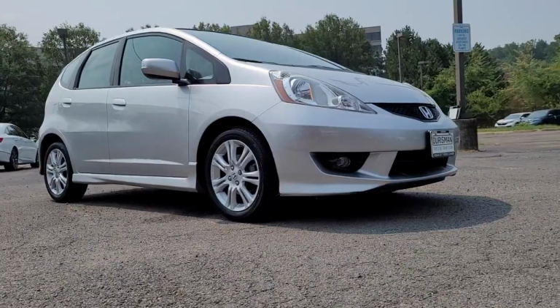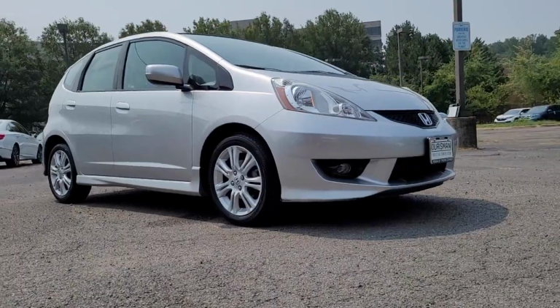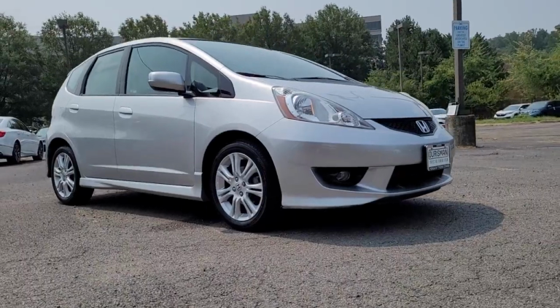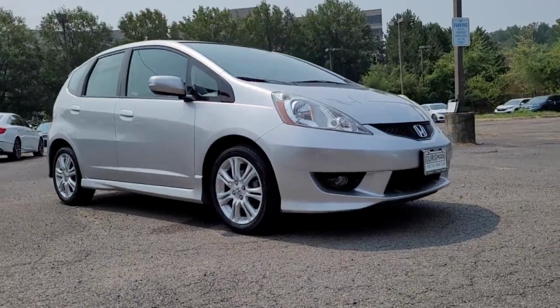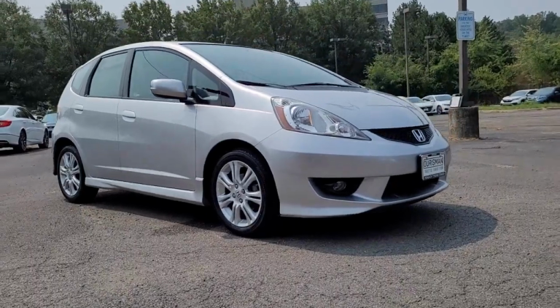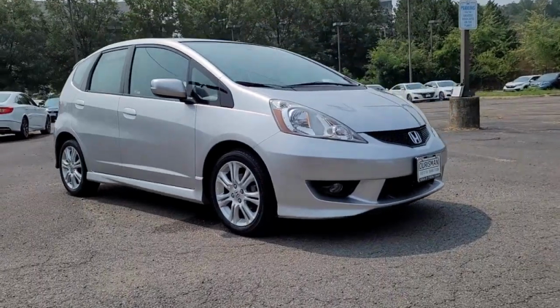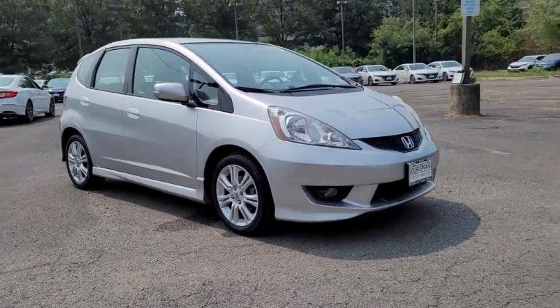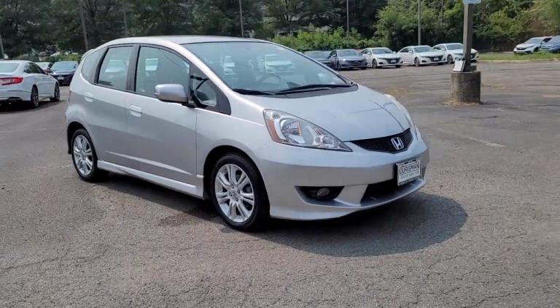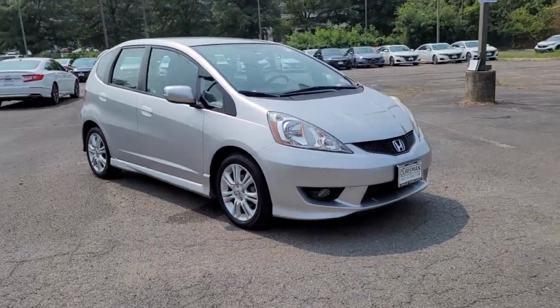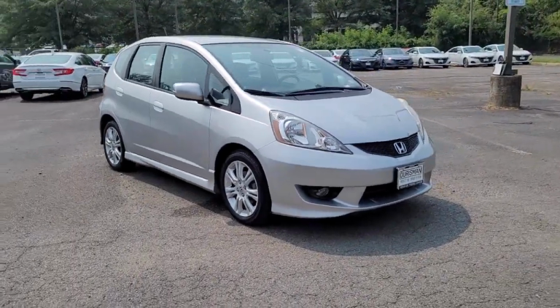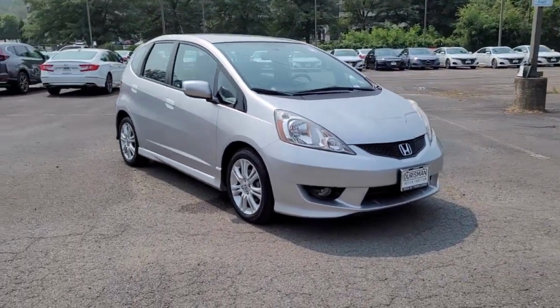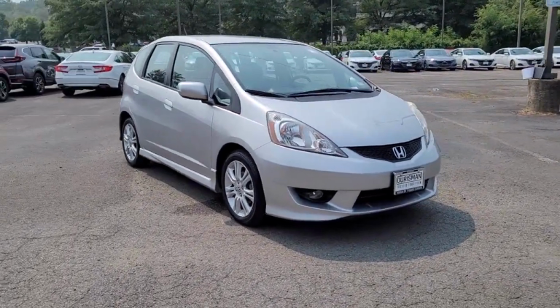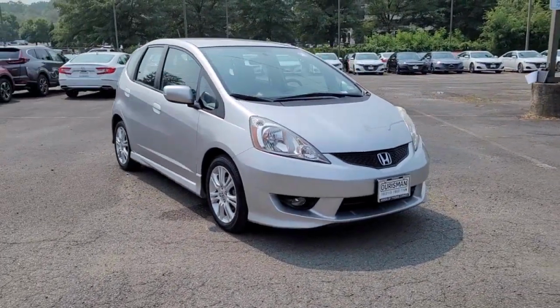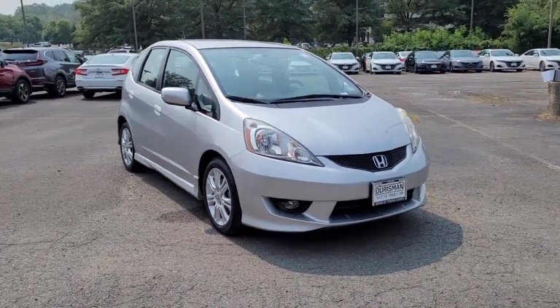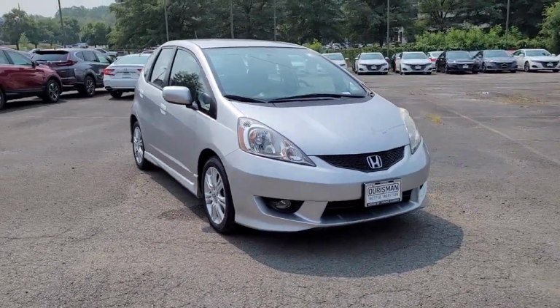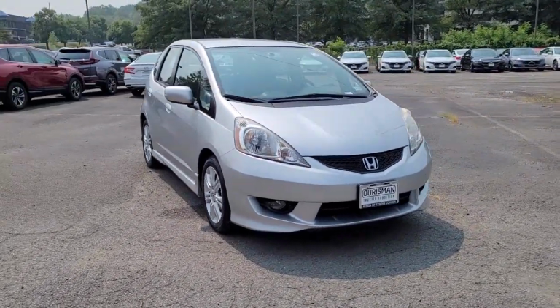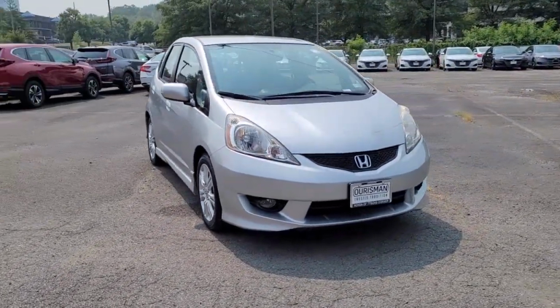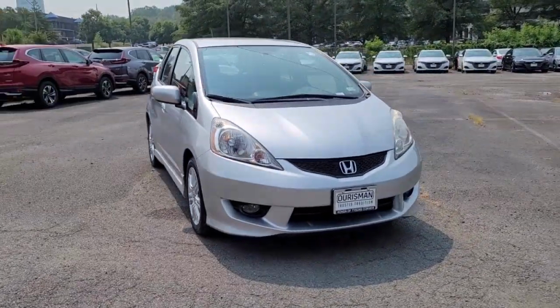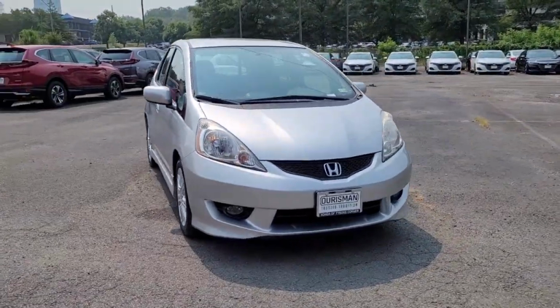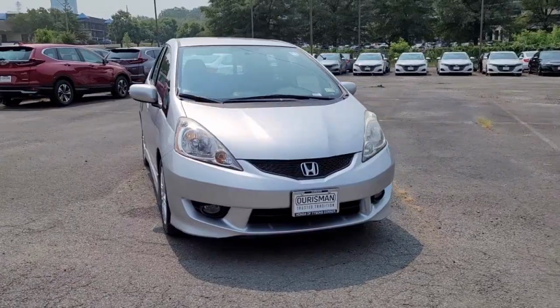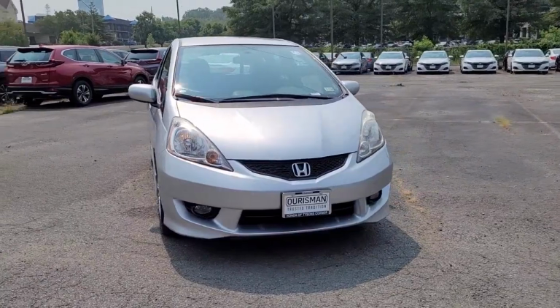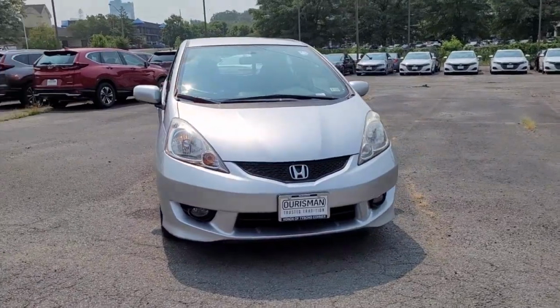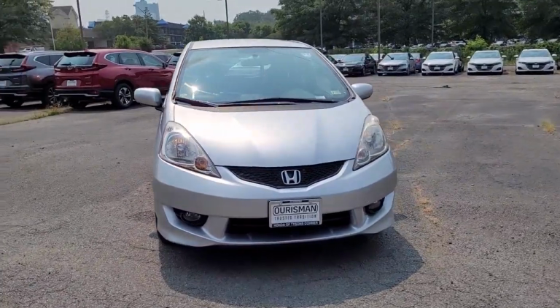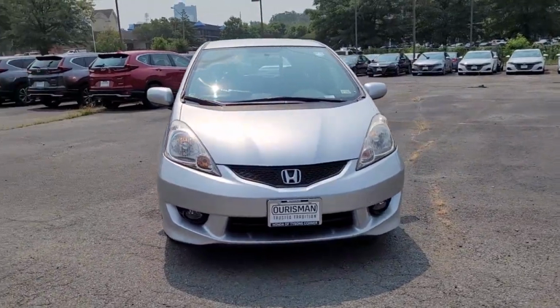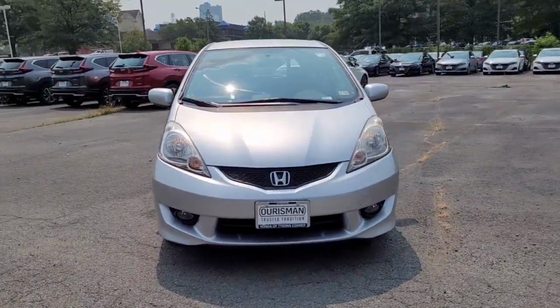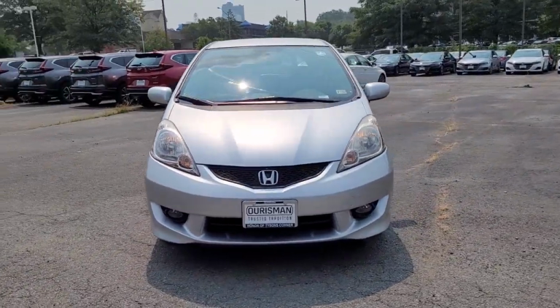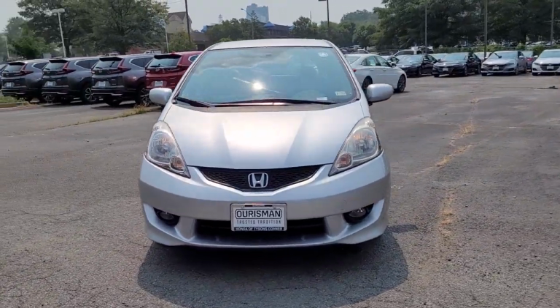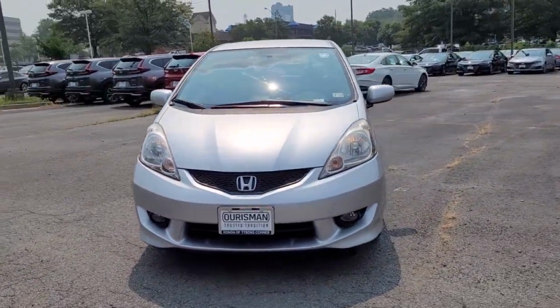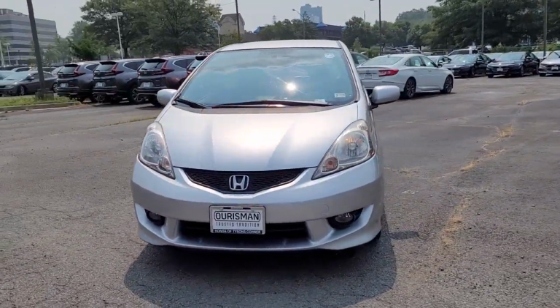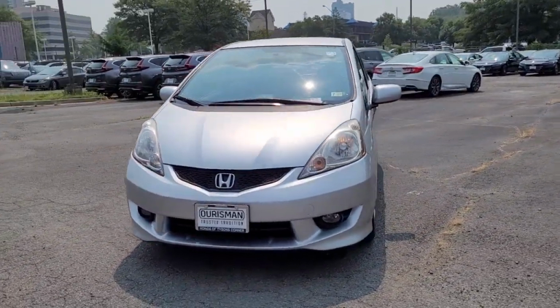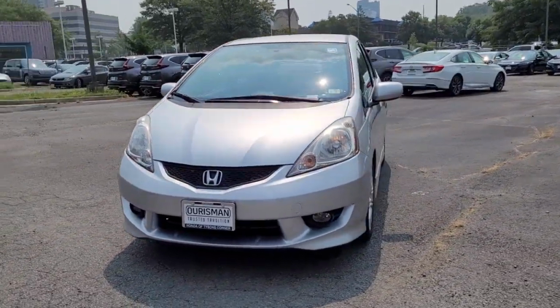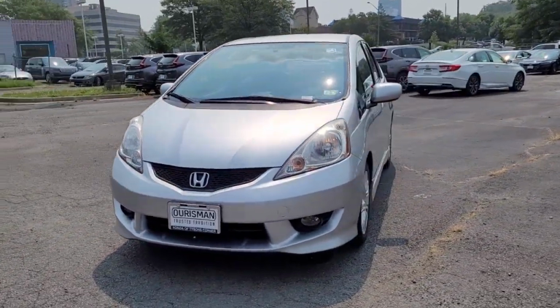Enjoy the view of this 2011 Honda Fit. This vehicle is an outstanding buy with fewer than 60,000 miles on the odometer.